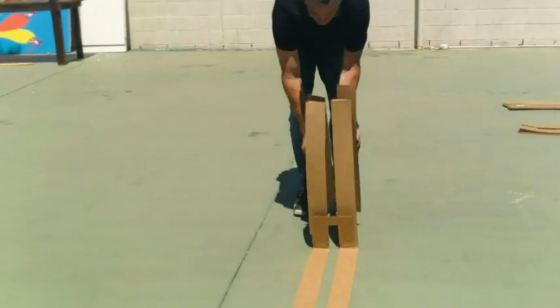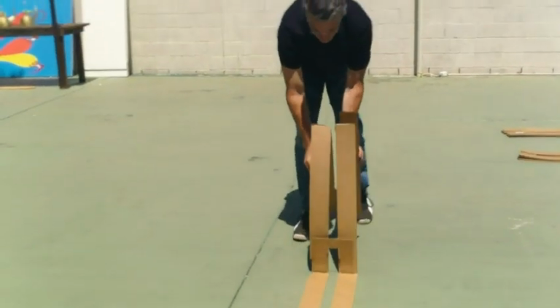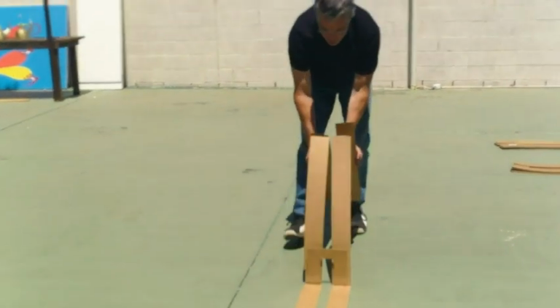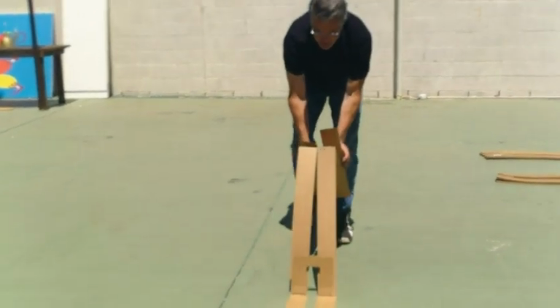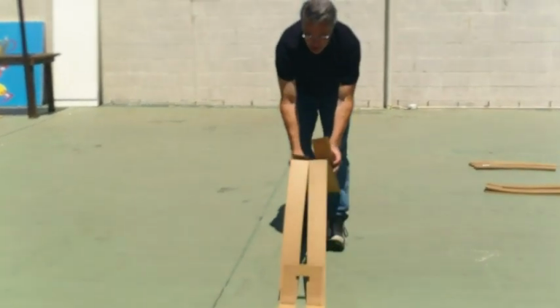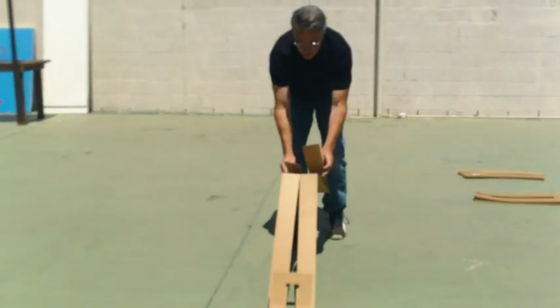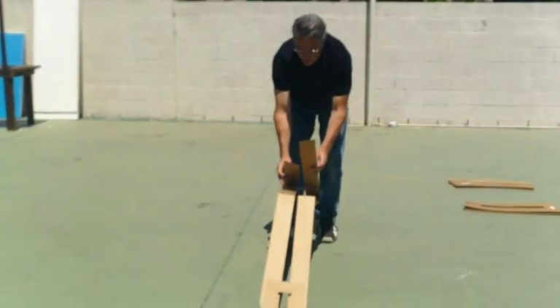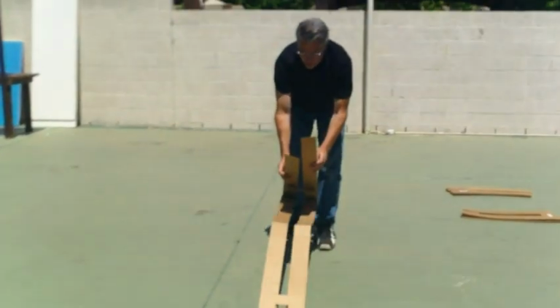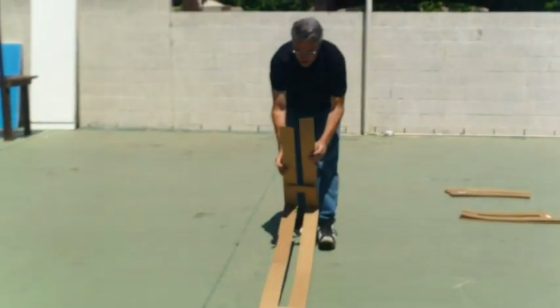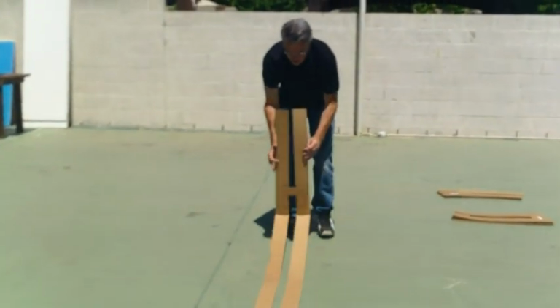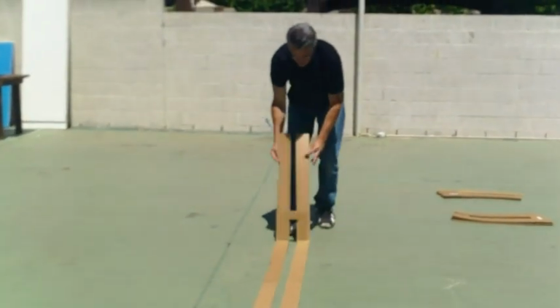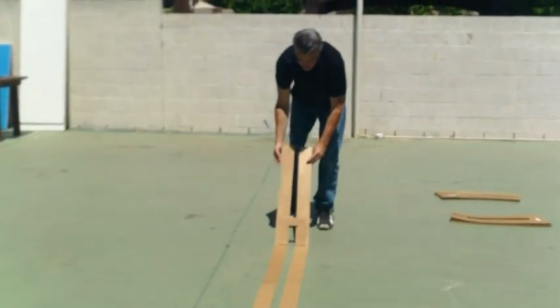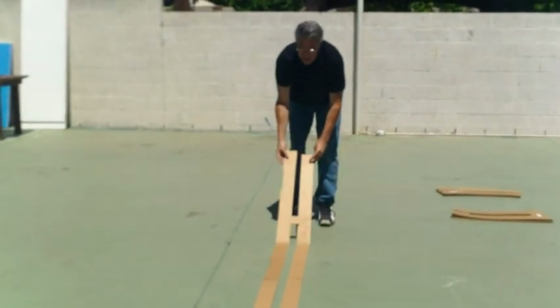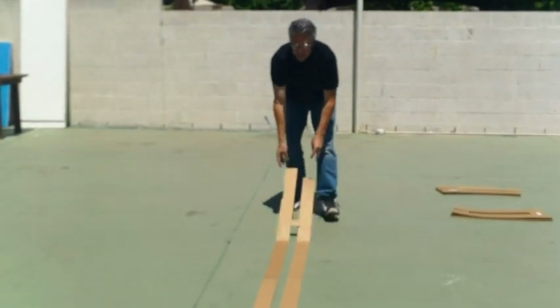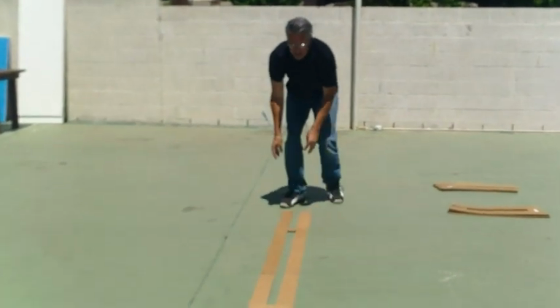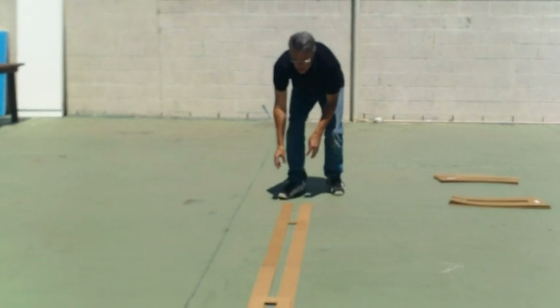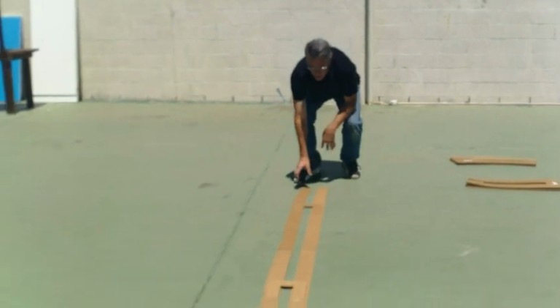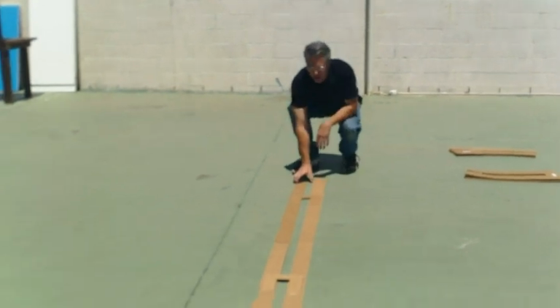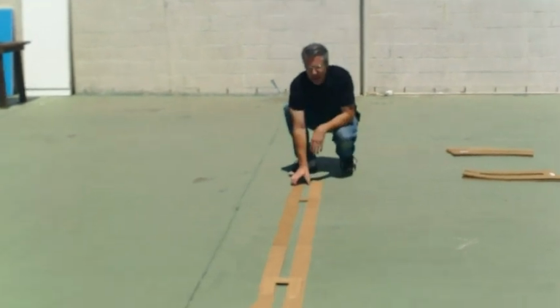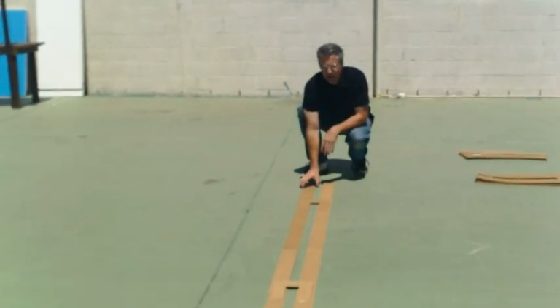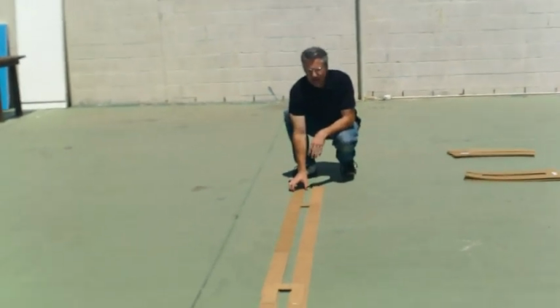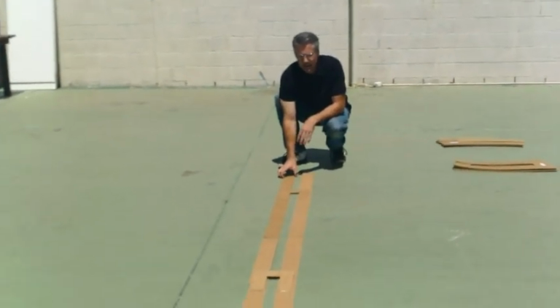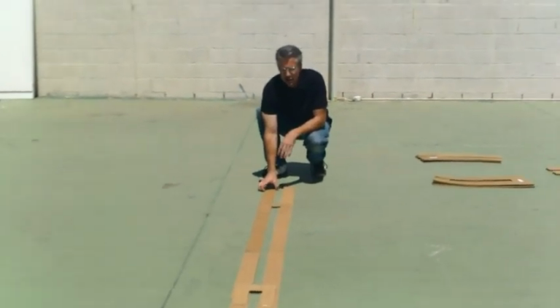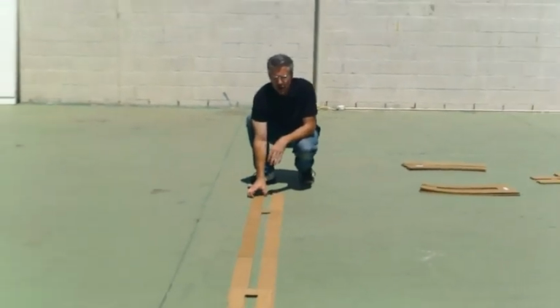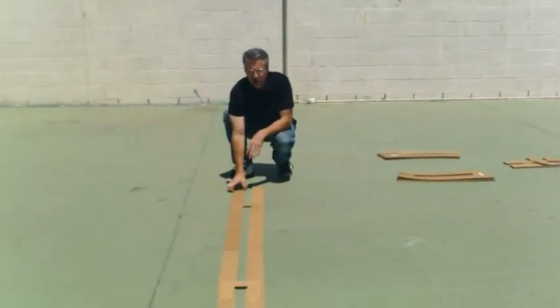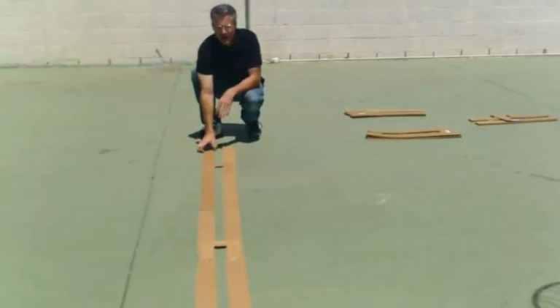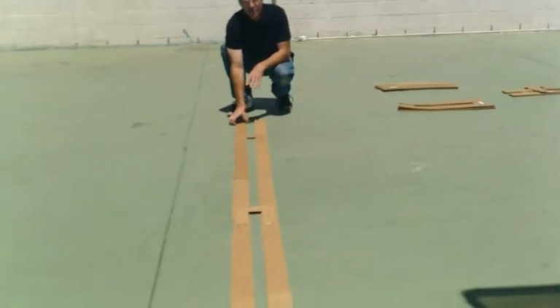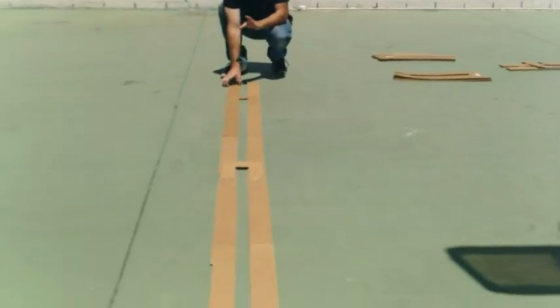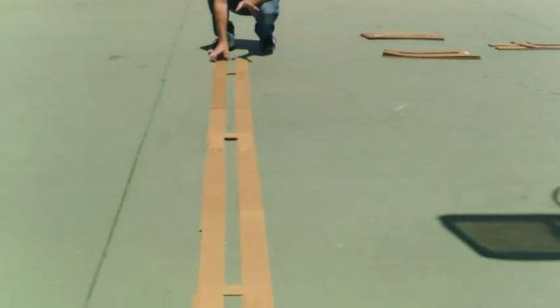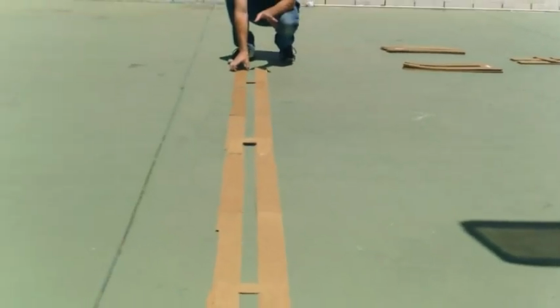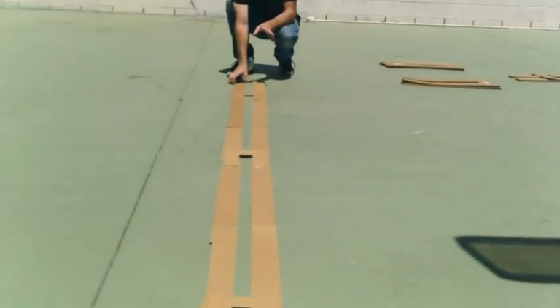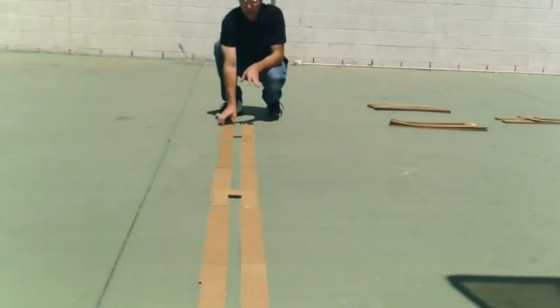Then you continue to fold this back. When you look down it, it should look straight, and if not, just shimmy it a little bit.